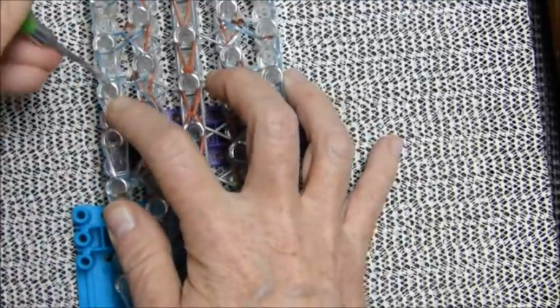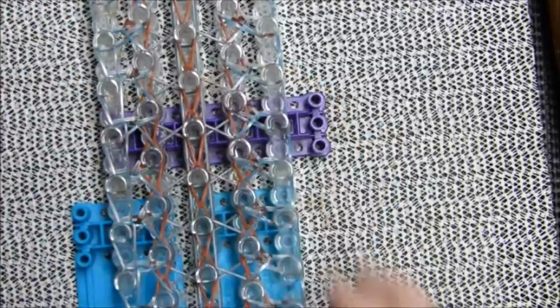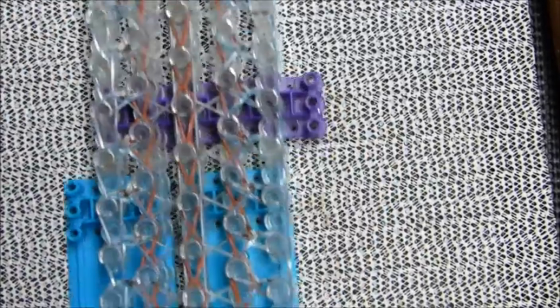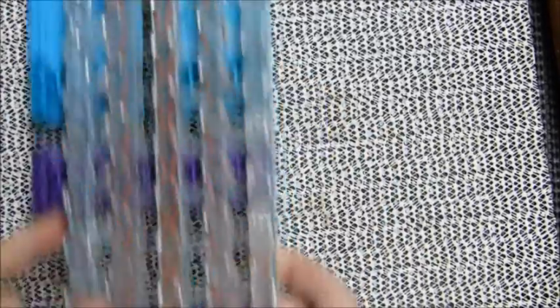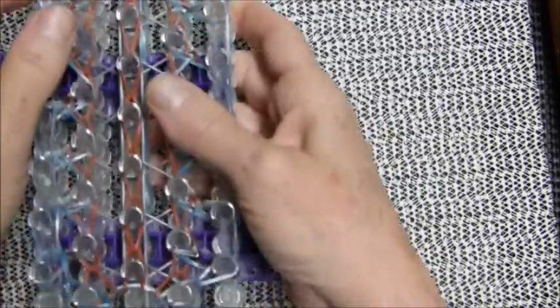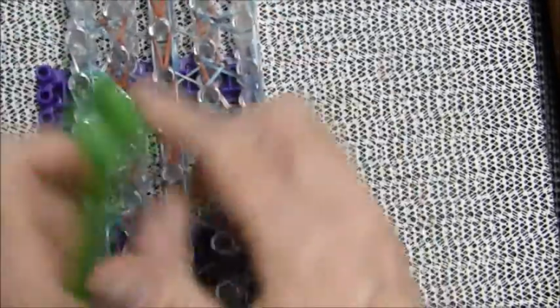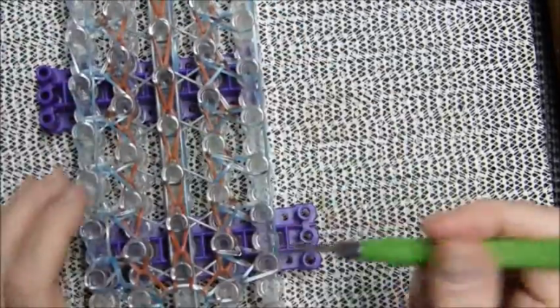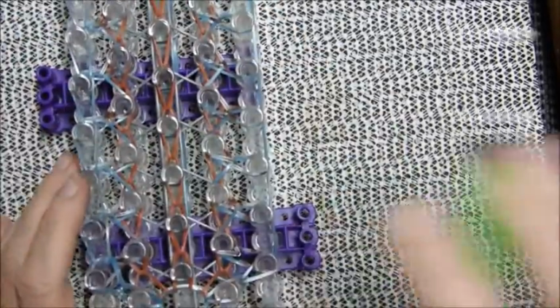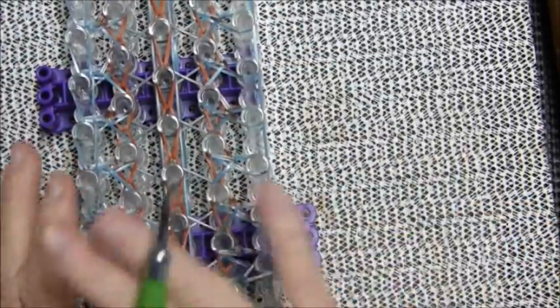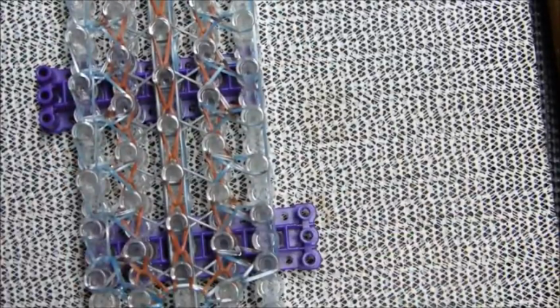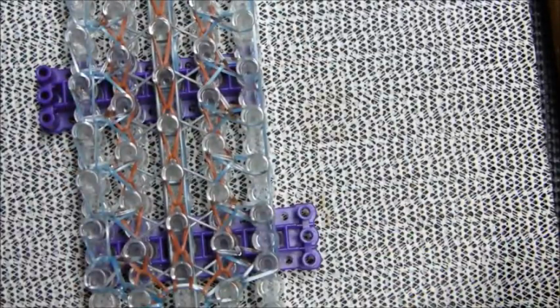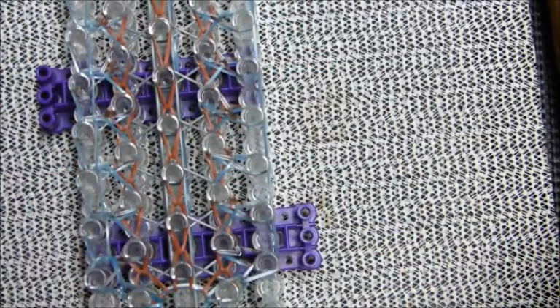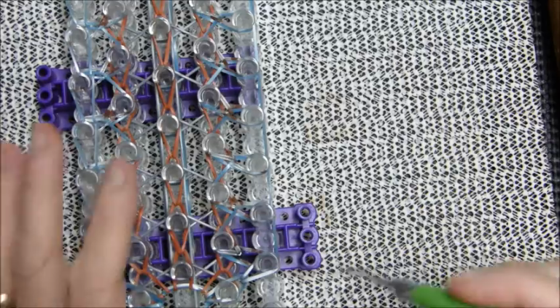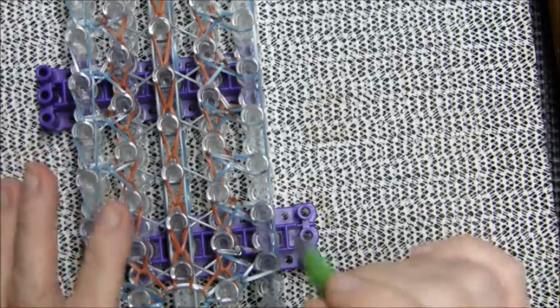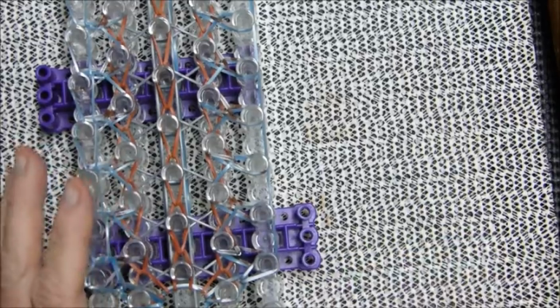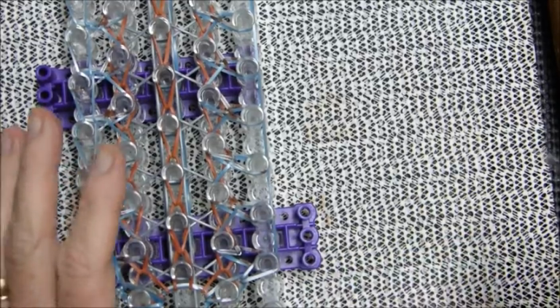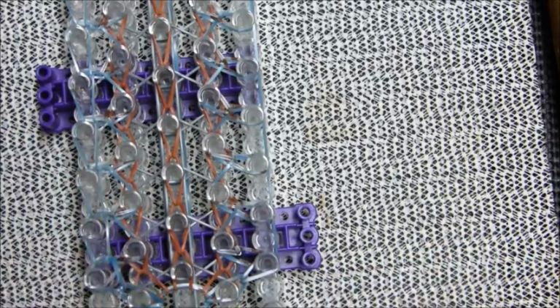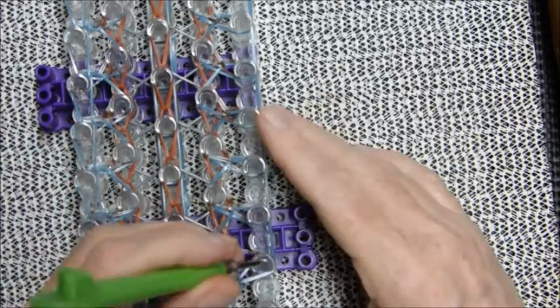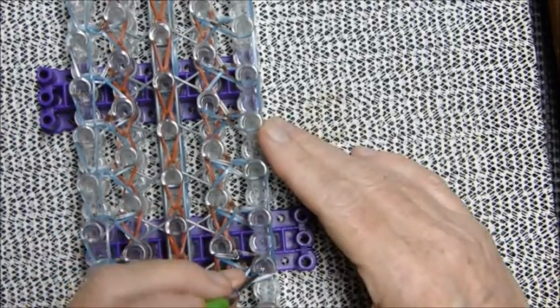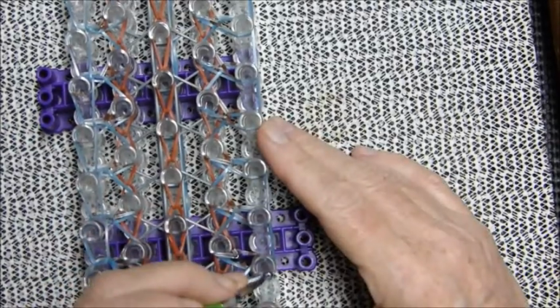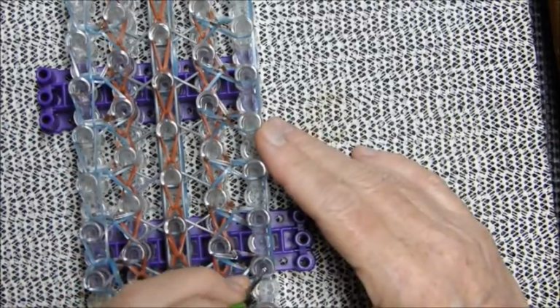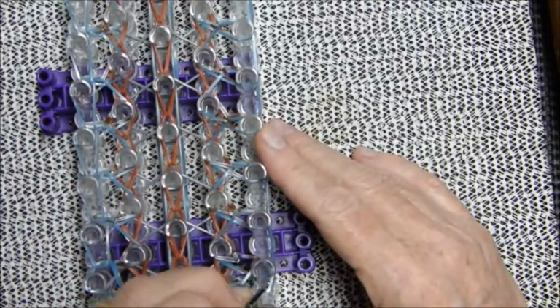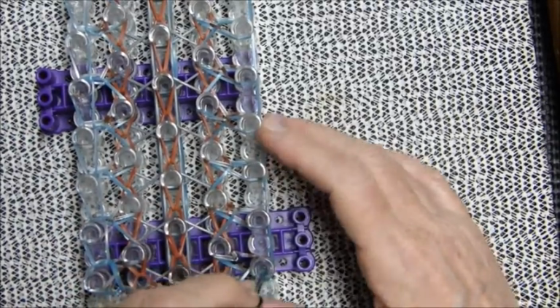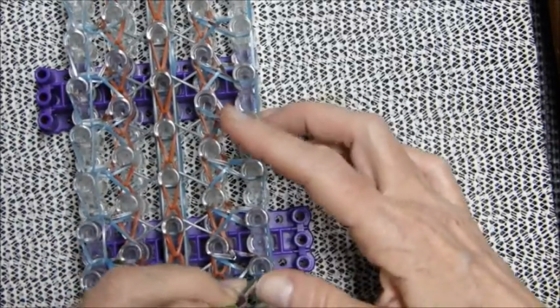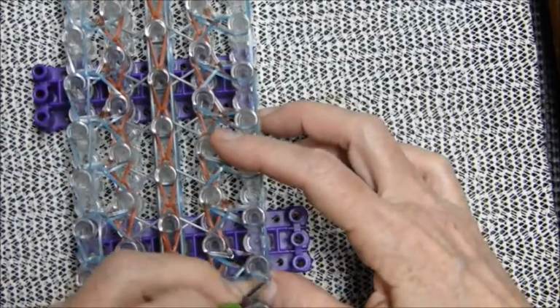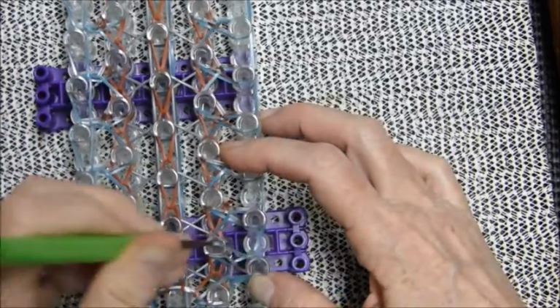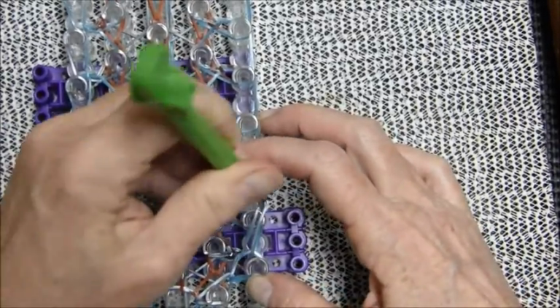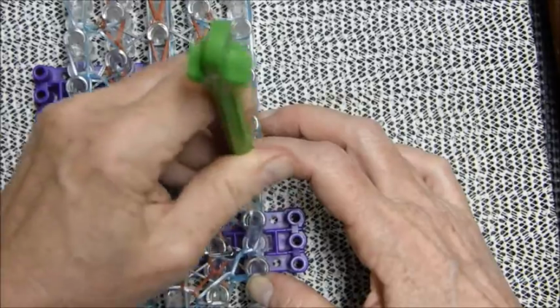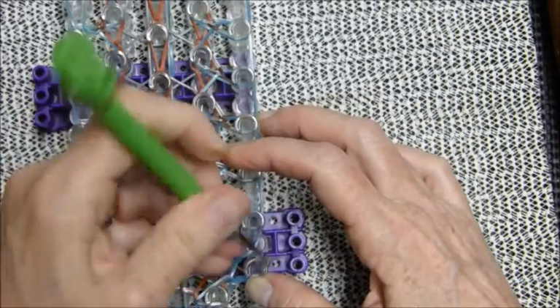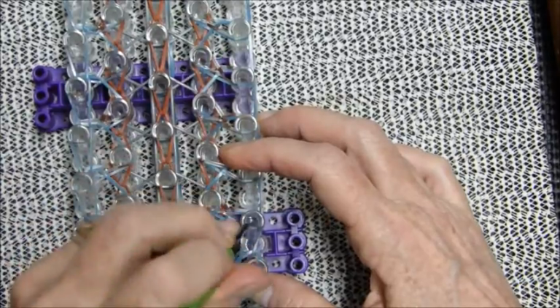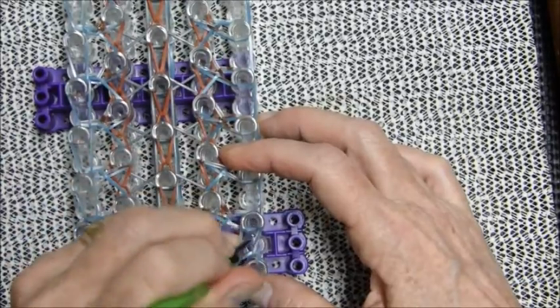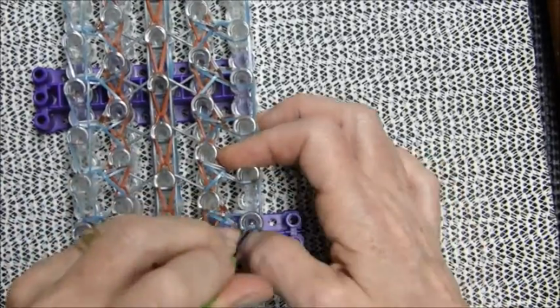You can pretend the borders are done because doing these borders will not interfere with what I'm going to do in the middle.